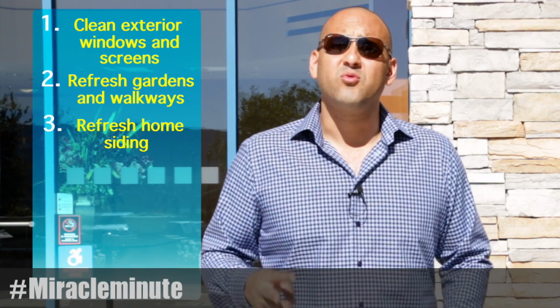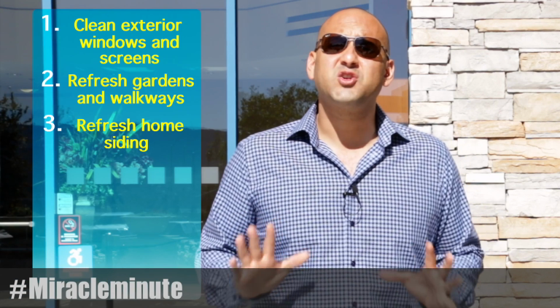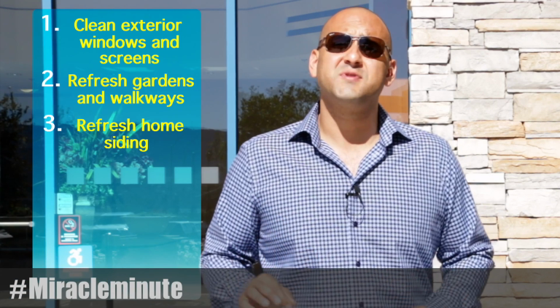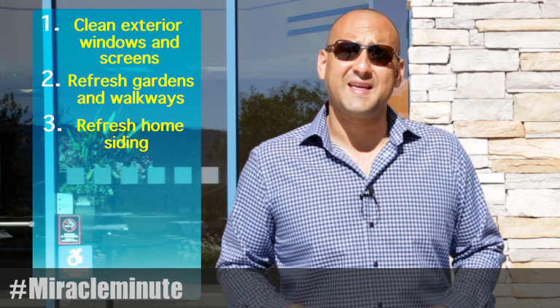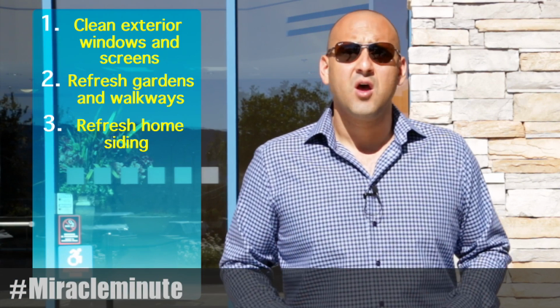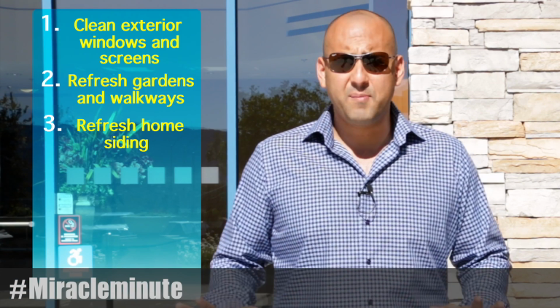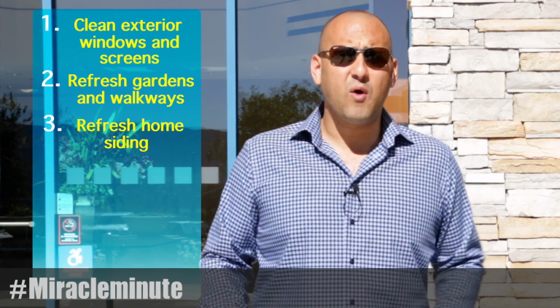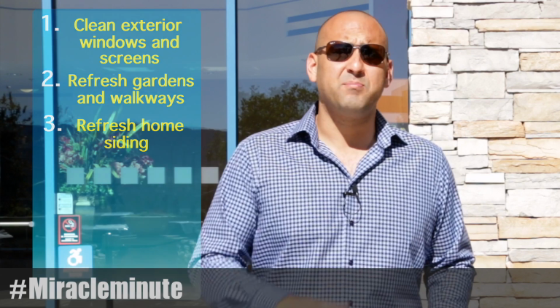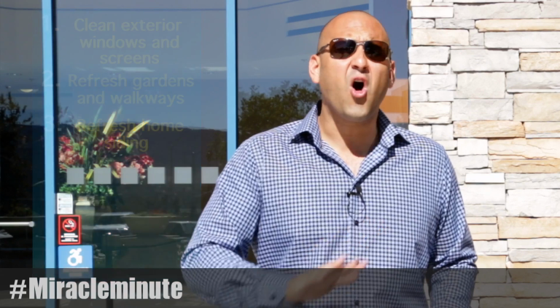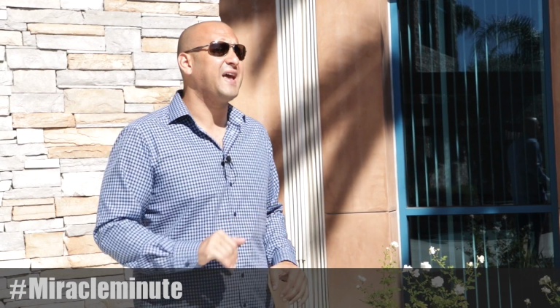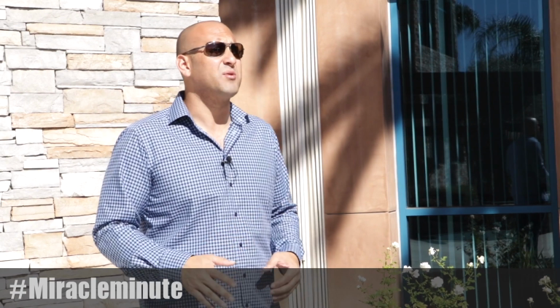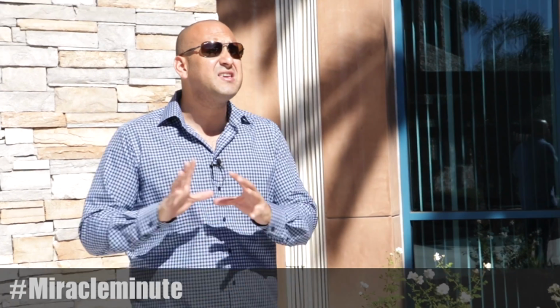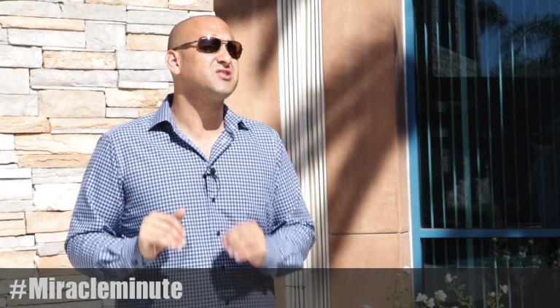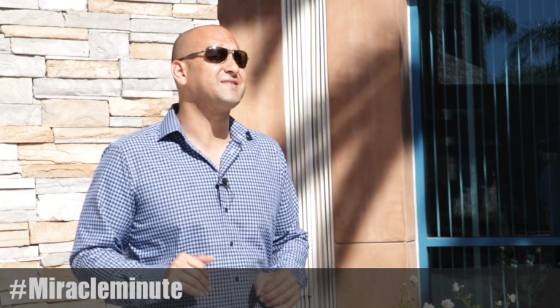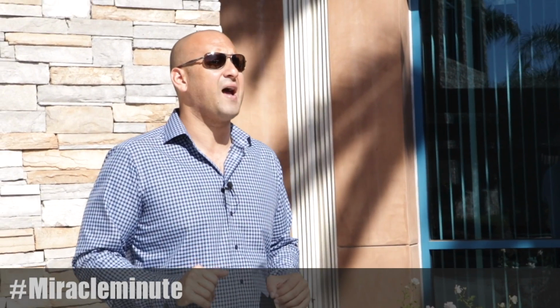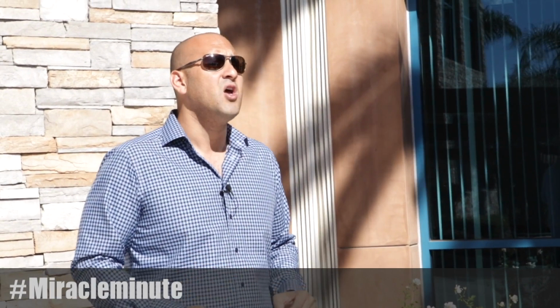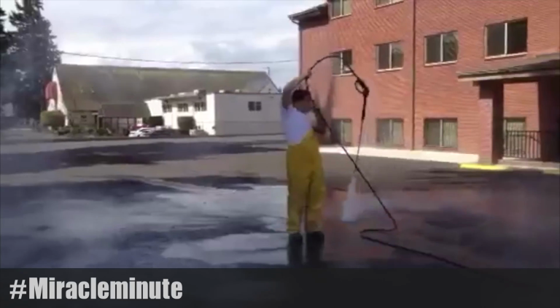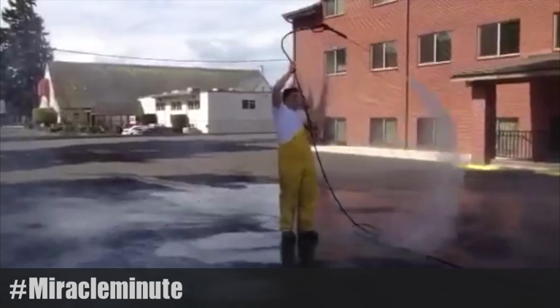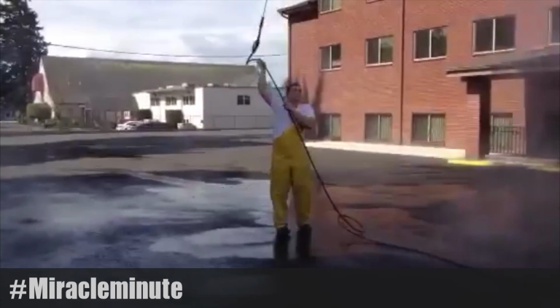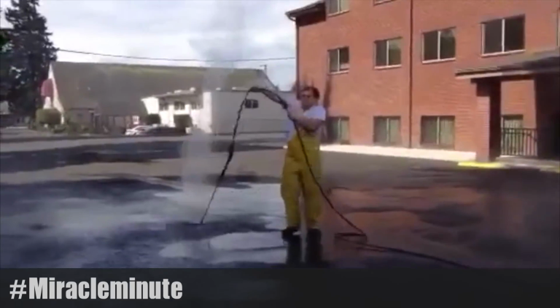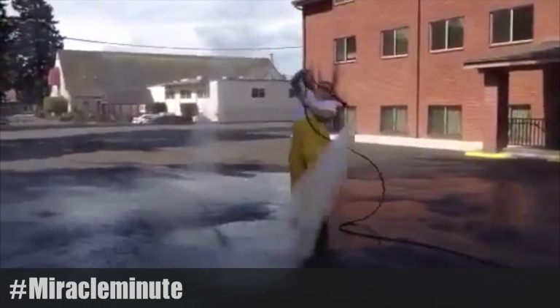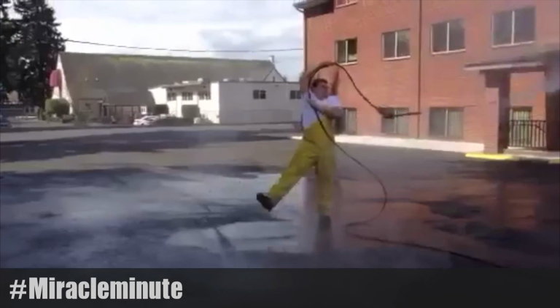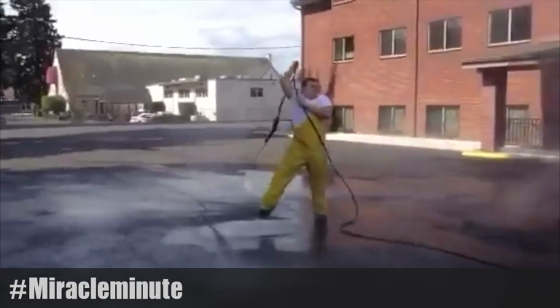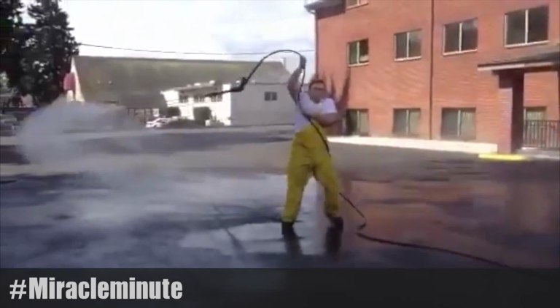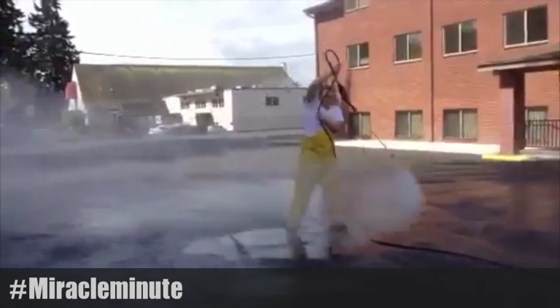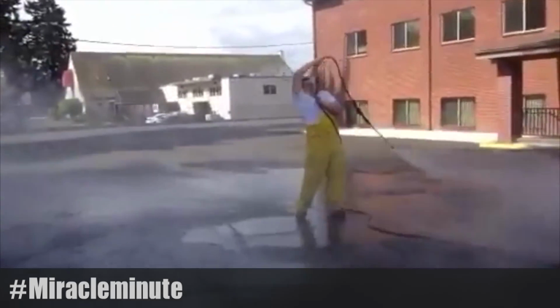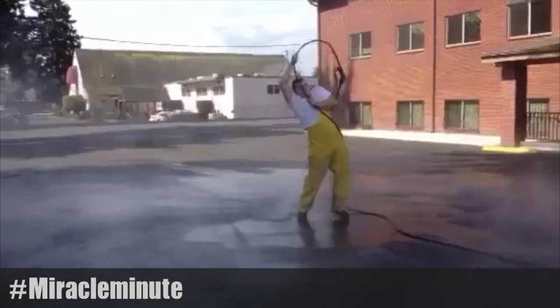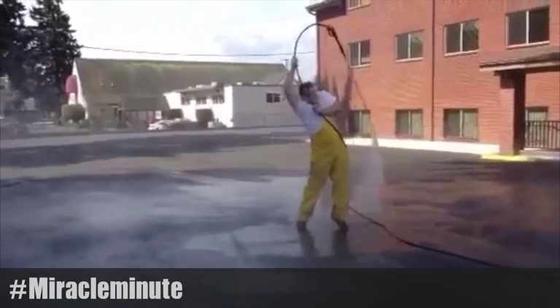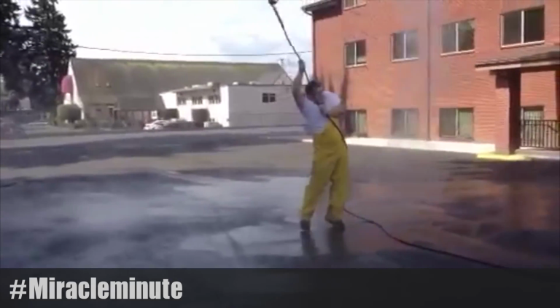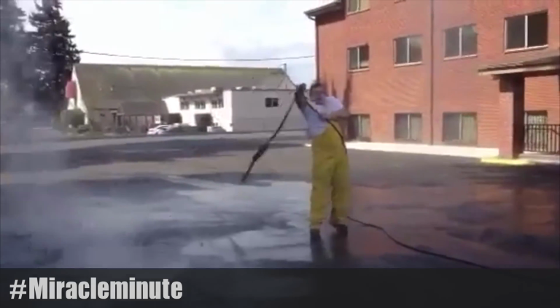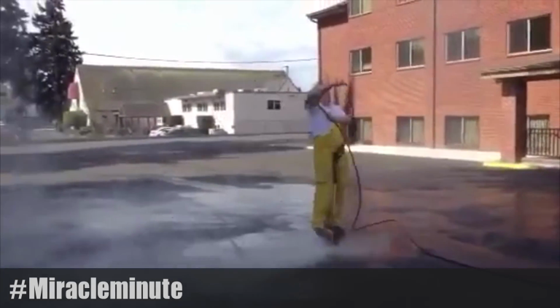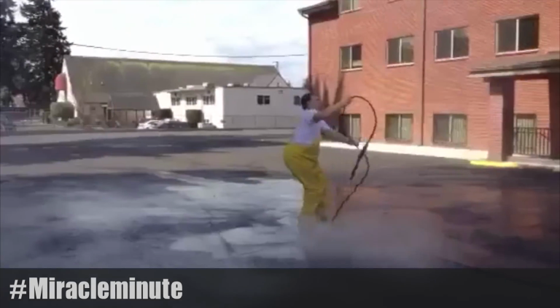Three: refresh your home siding. A quick power wash could be all it takes to remove years of dust and grime. You may attempt this task yourself, but it is much better to hire a professional so you don't cause any damage to your siding.